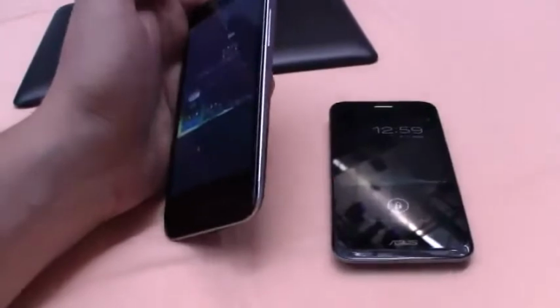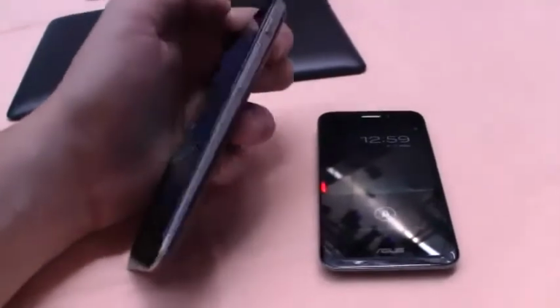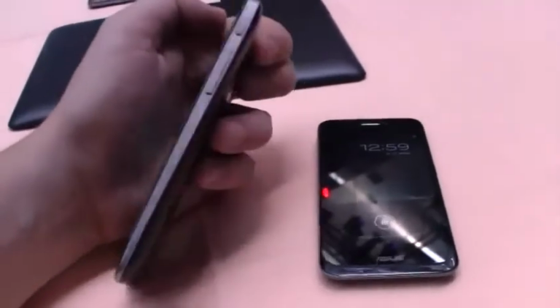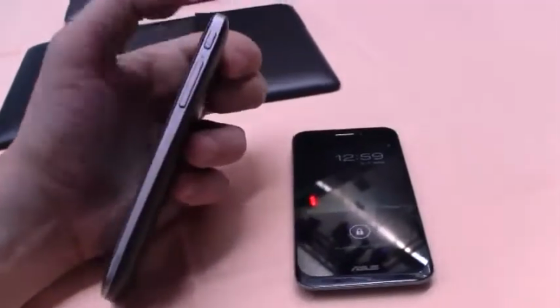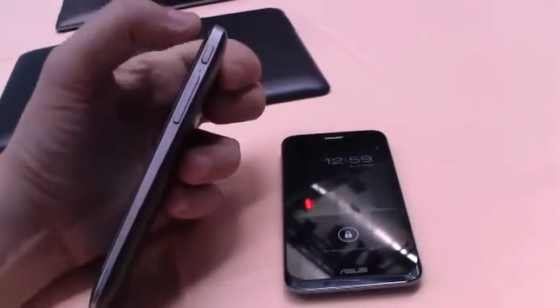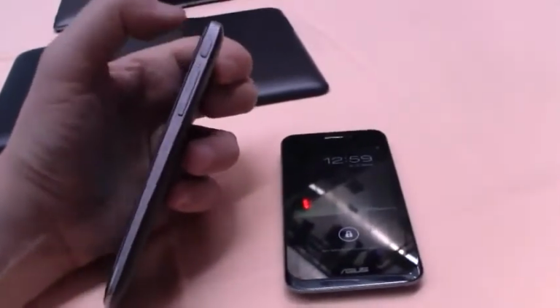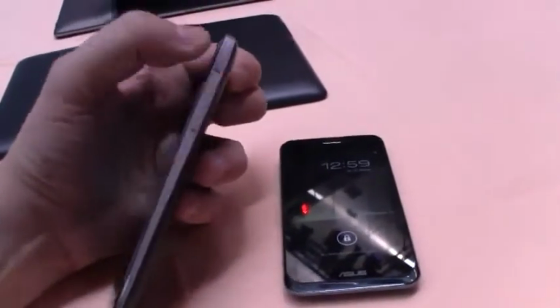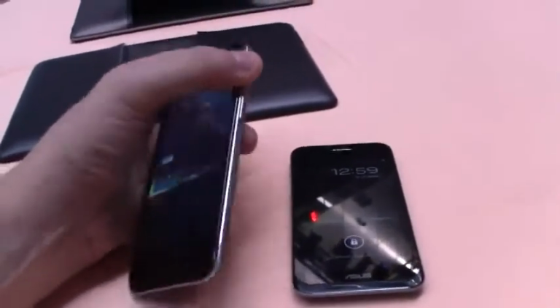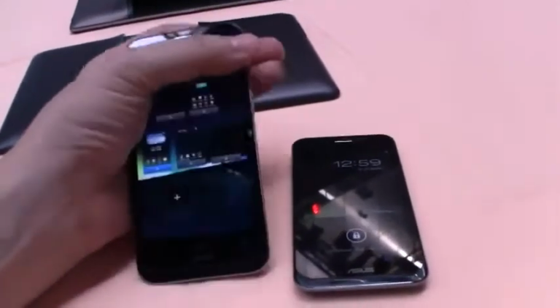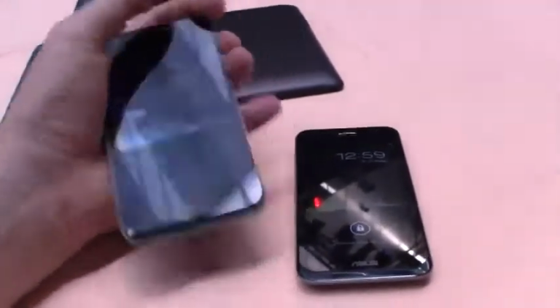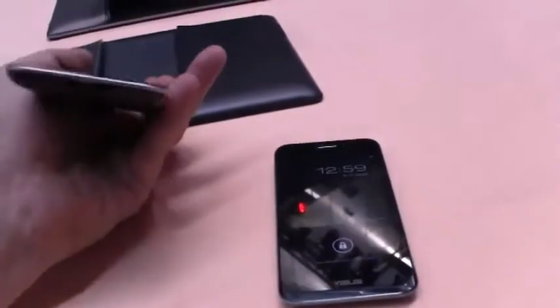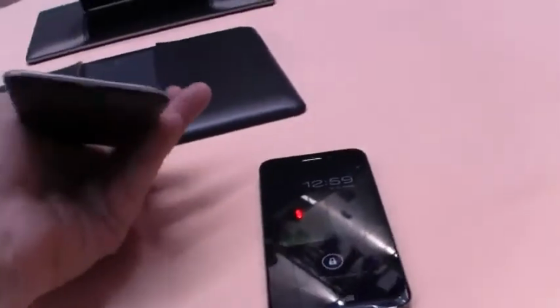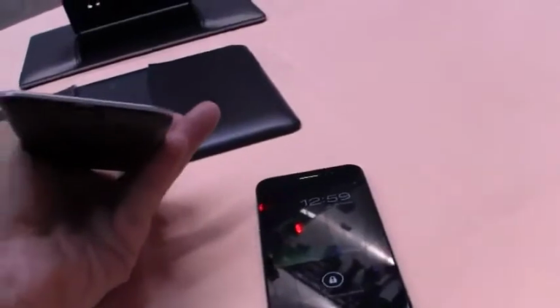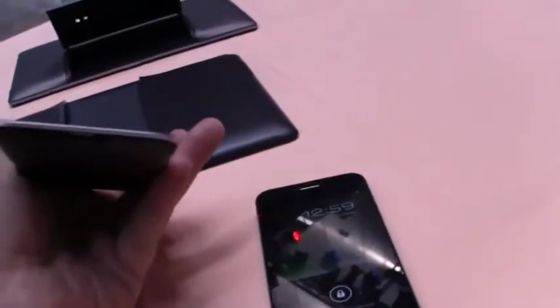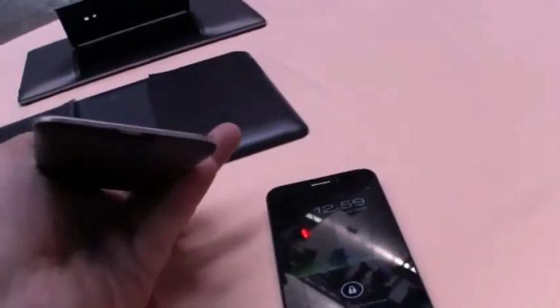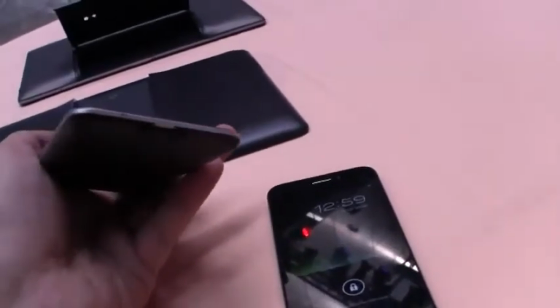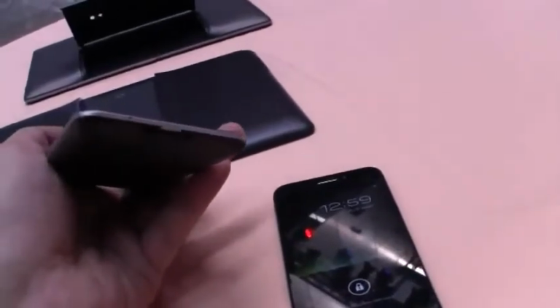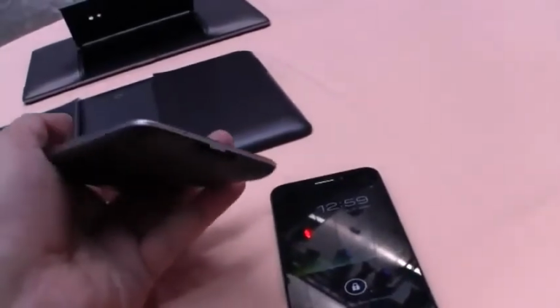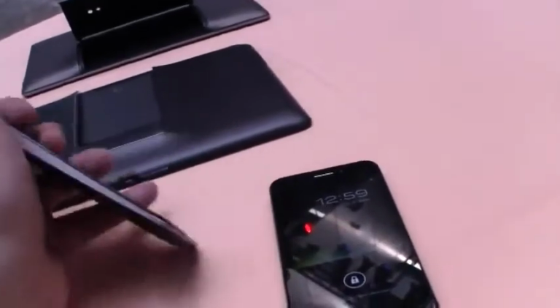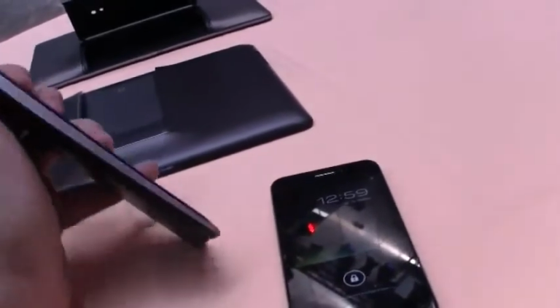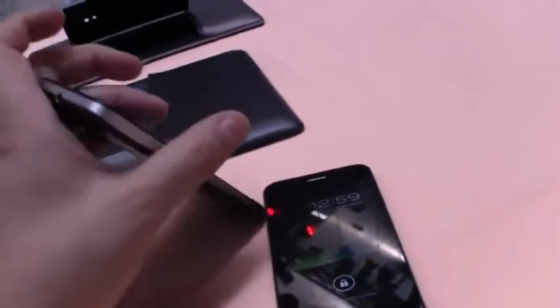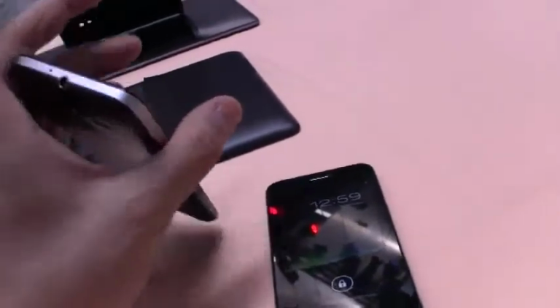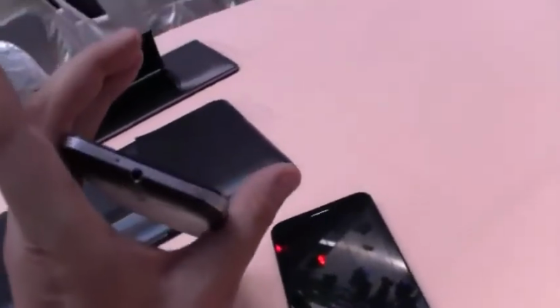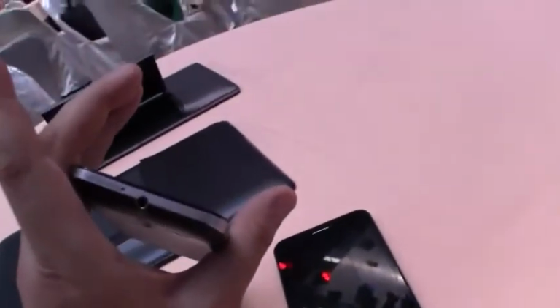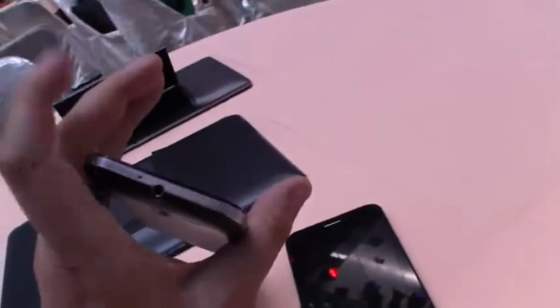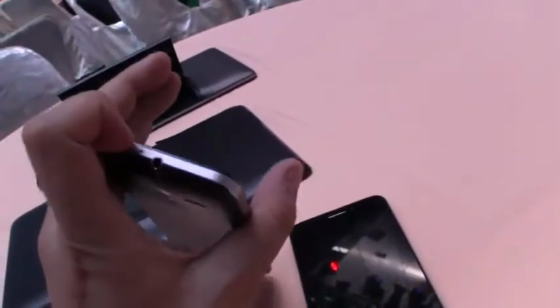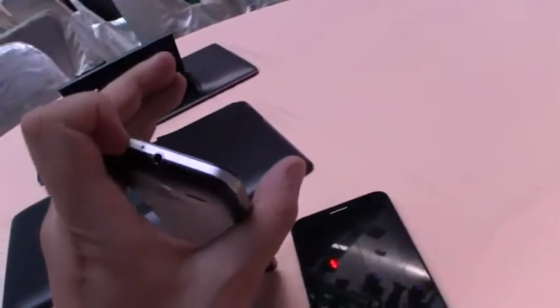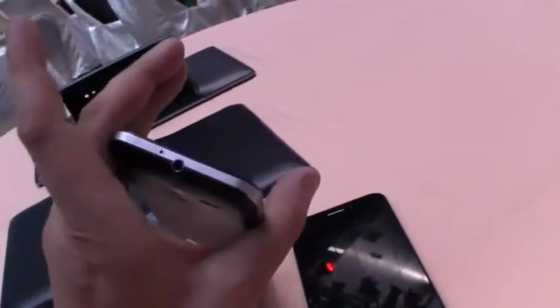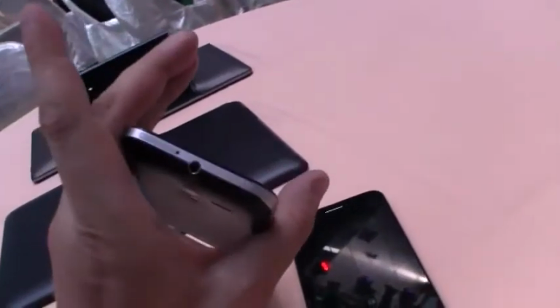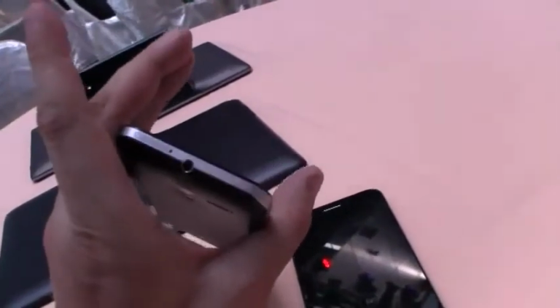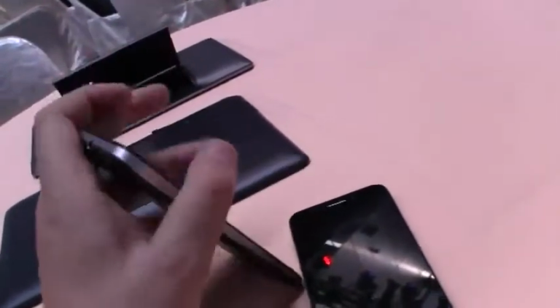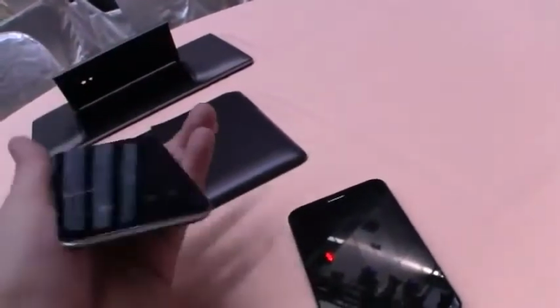Let's take a quick look around the device. We have a power button here, there's a volume control, and of course we have a micro-USB here on the bottom. There's a jack for your headset, and I think this is where you can get the SIM card in.